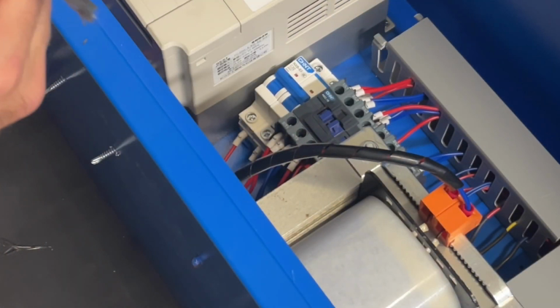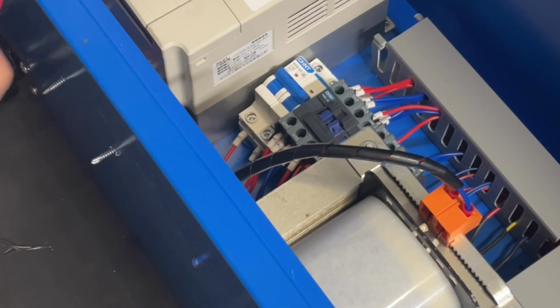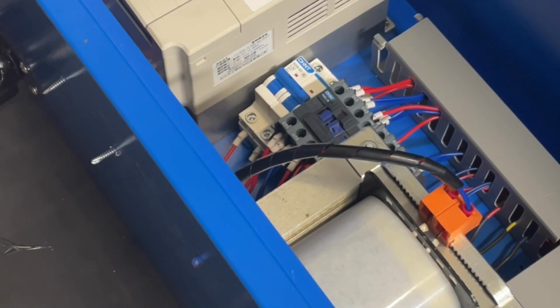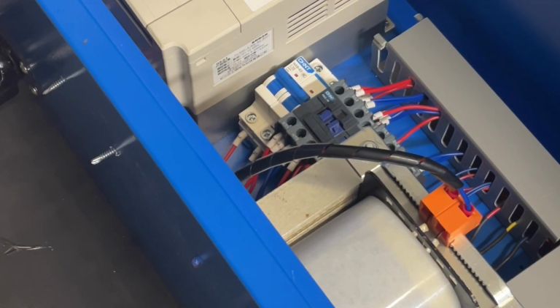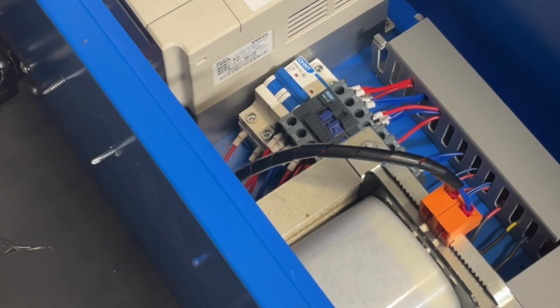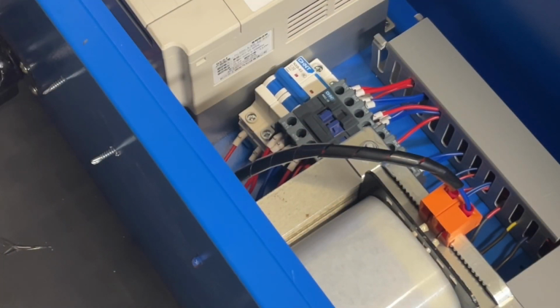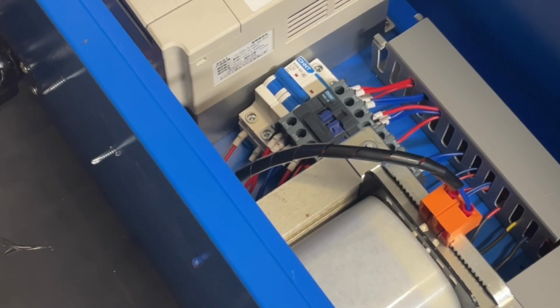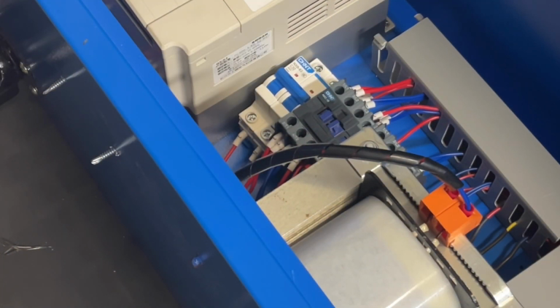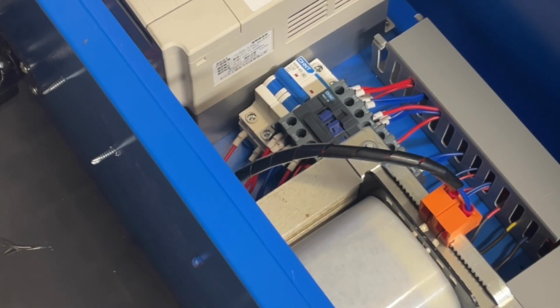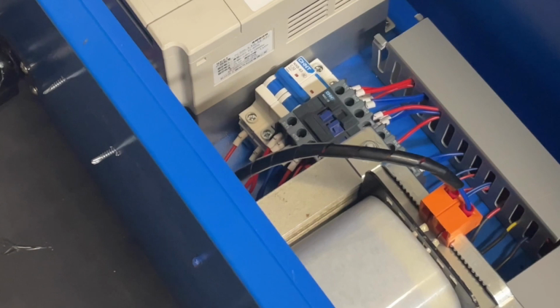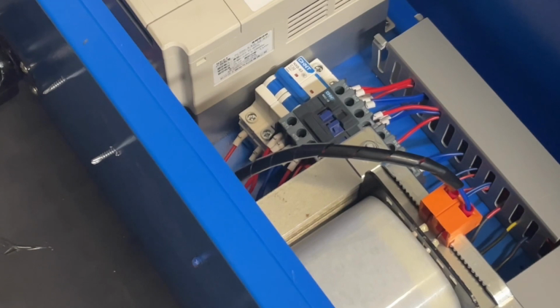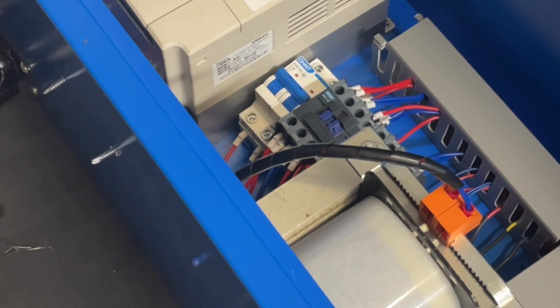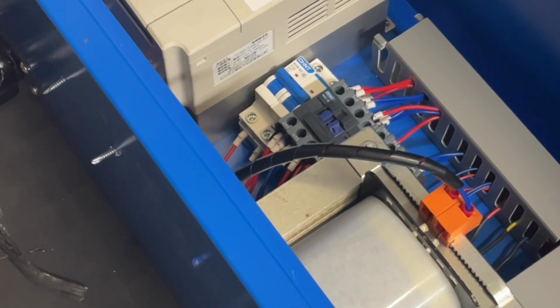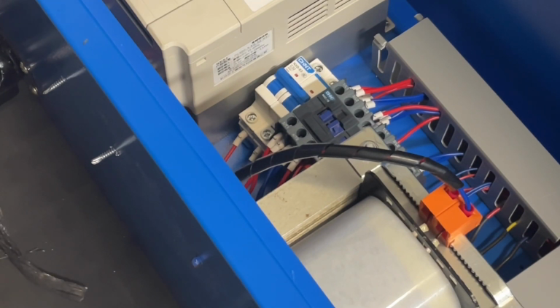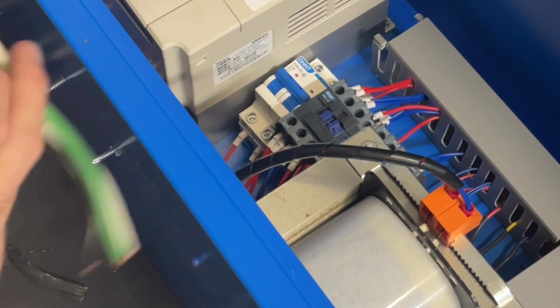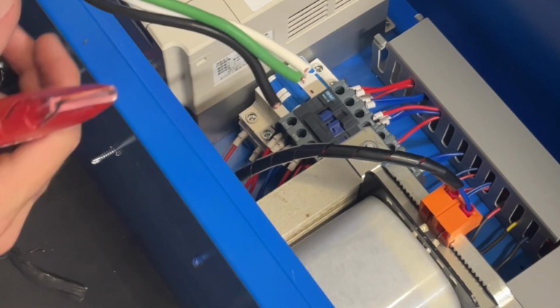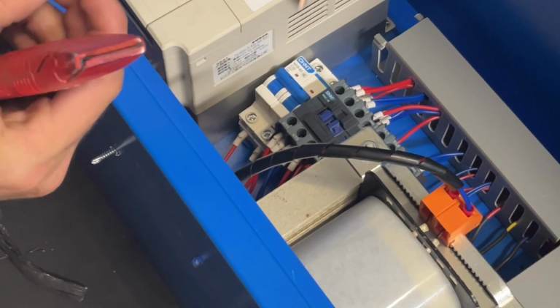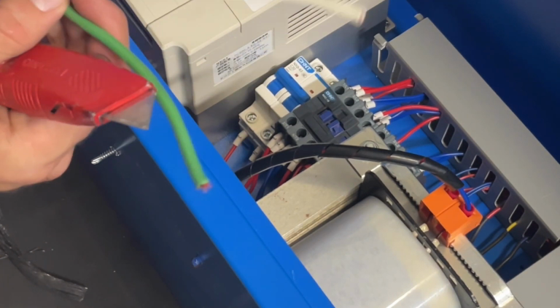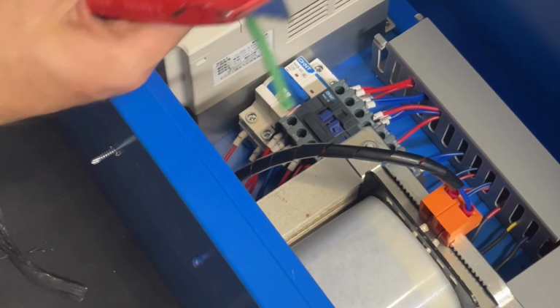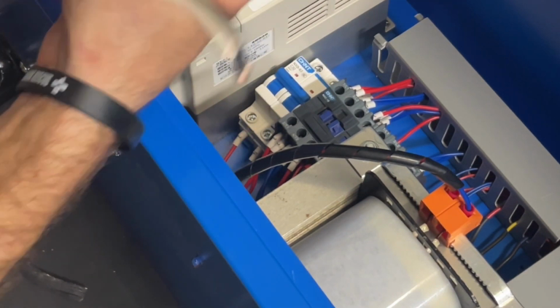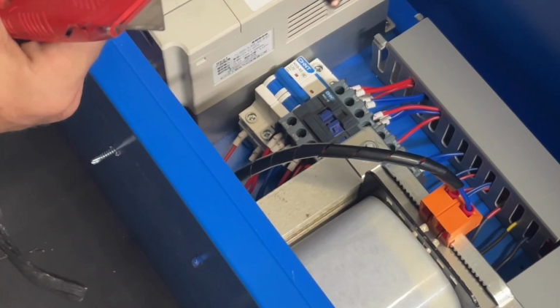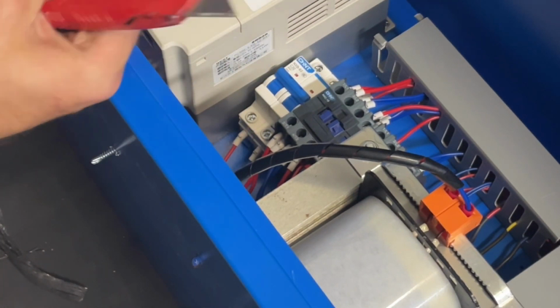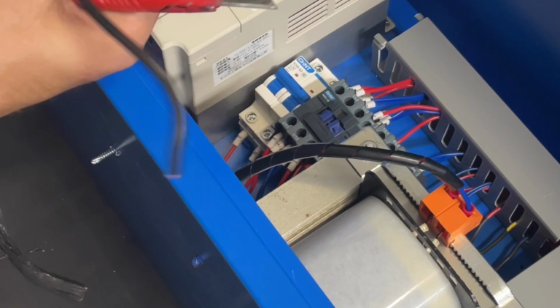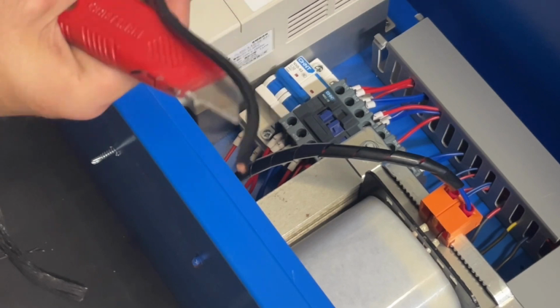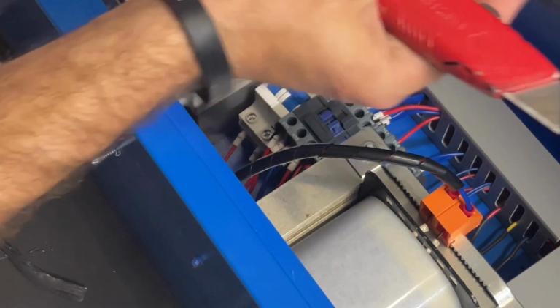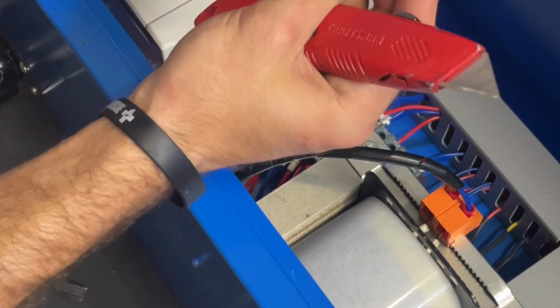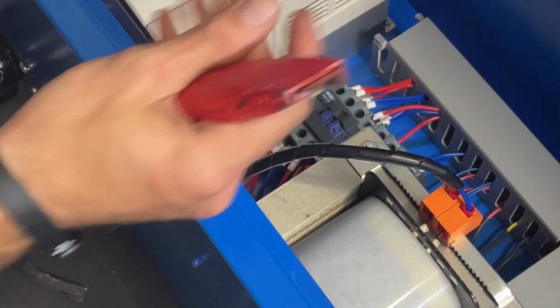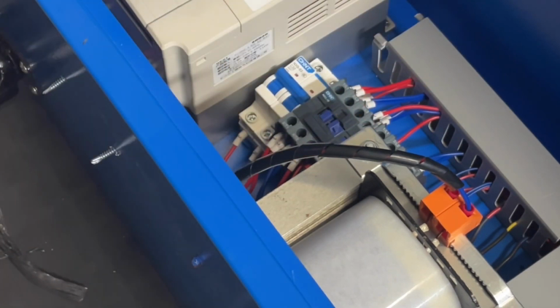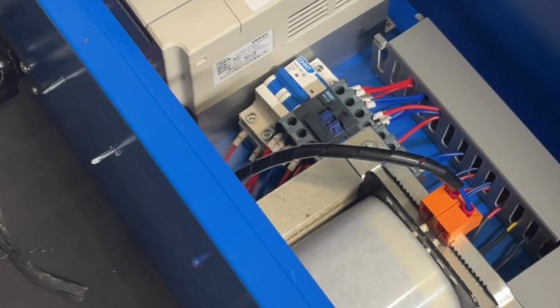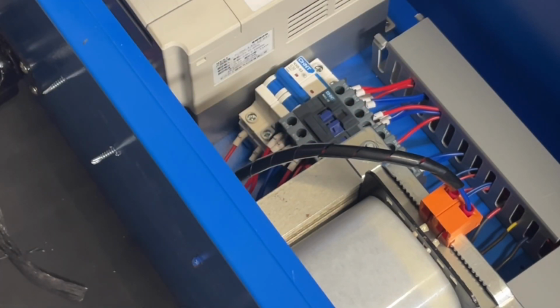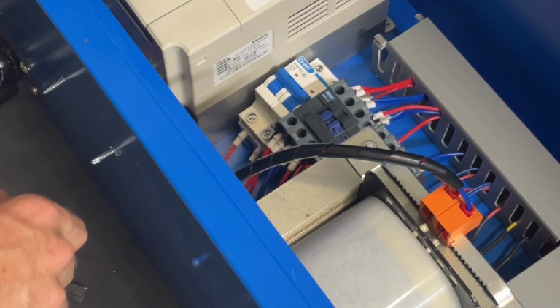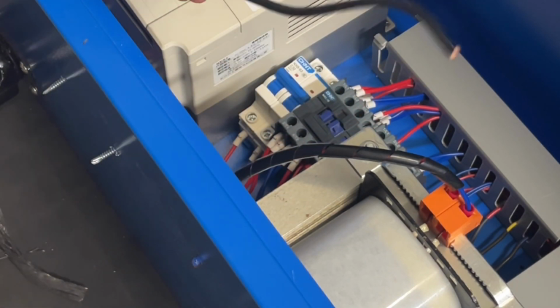Once you open the control box, you're going to stick your power cord in from the back side. You want to make sure you're using 10-3-SOOW, and I'm going to go ahead and strip the cables now and get them ready to go into the box.